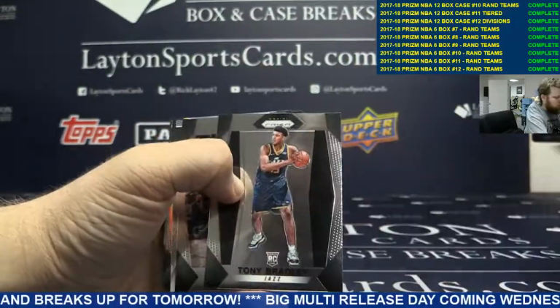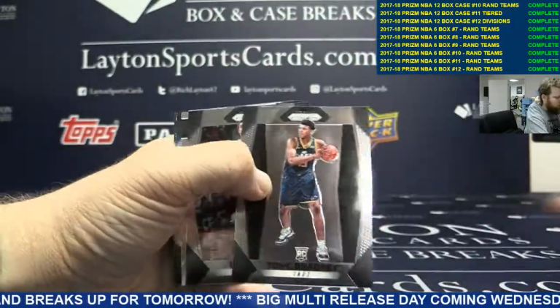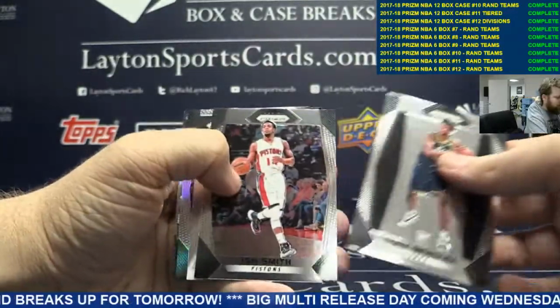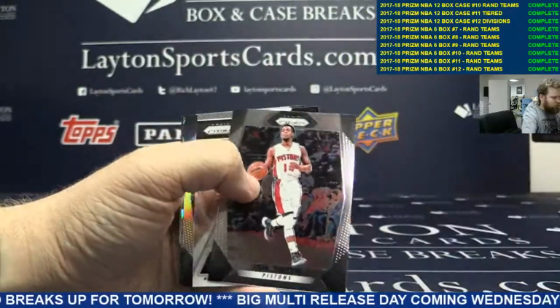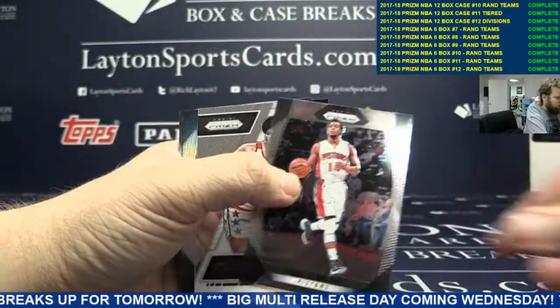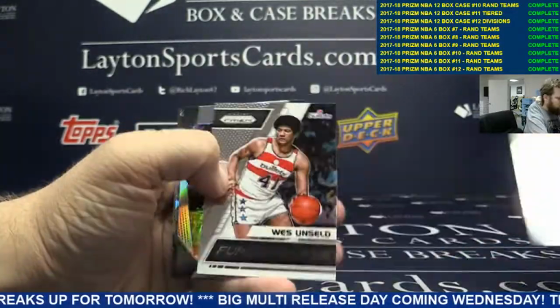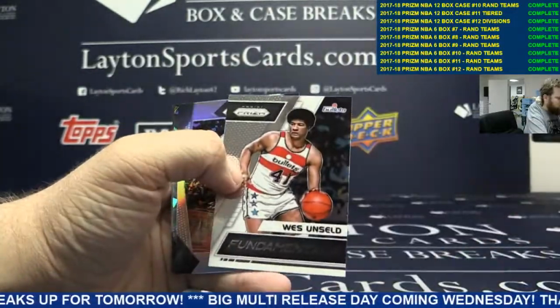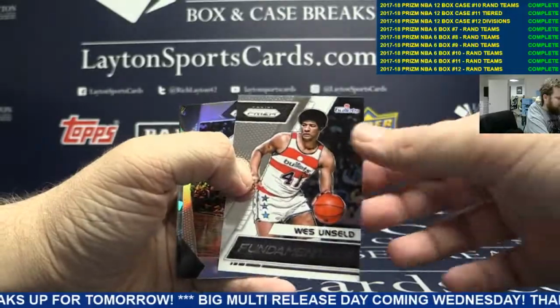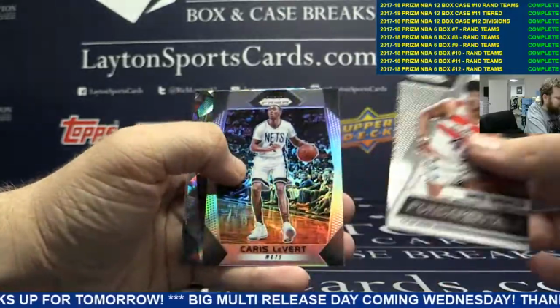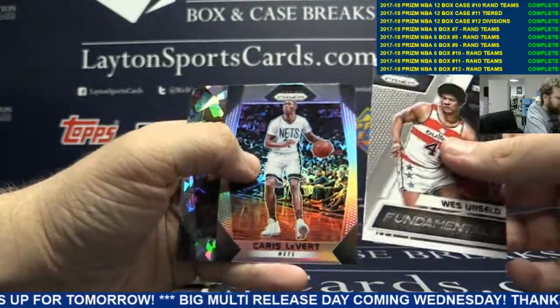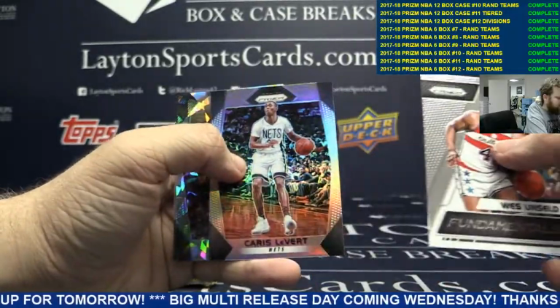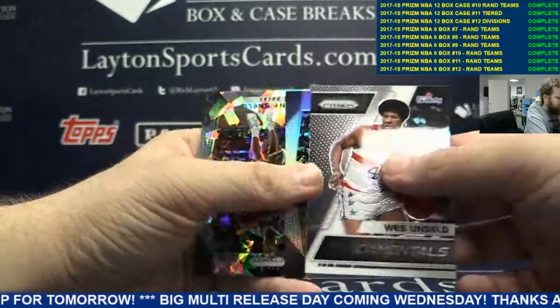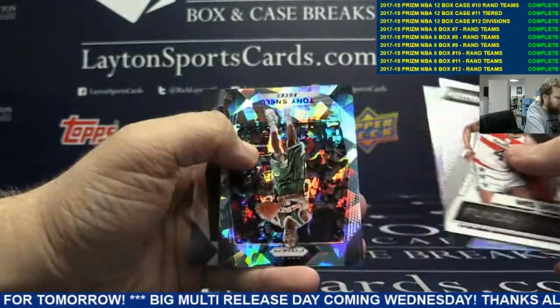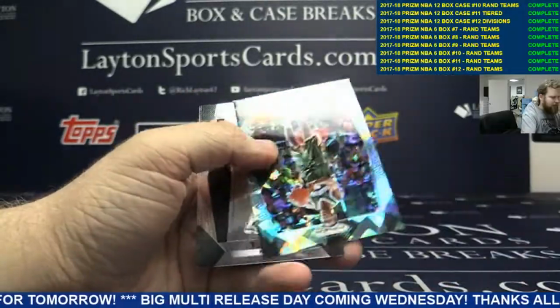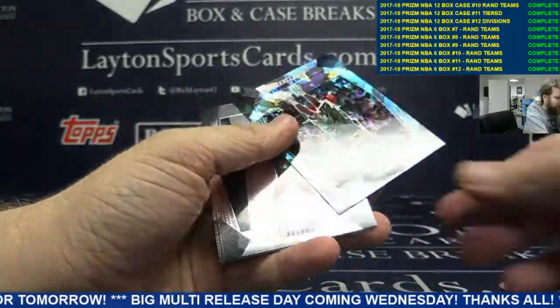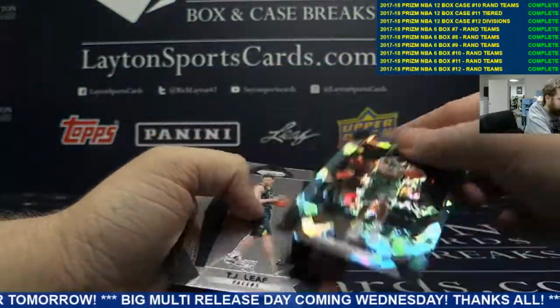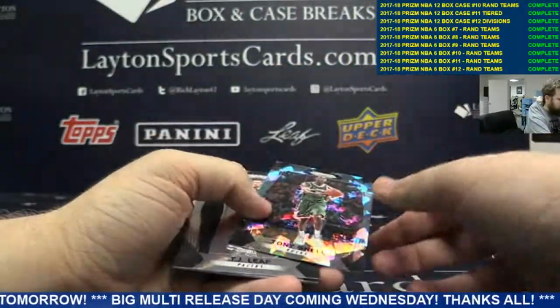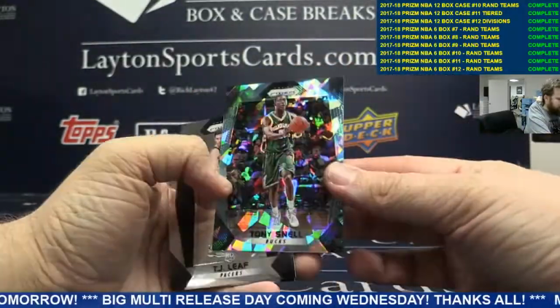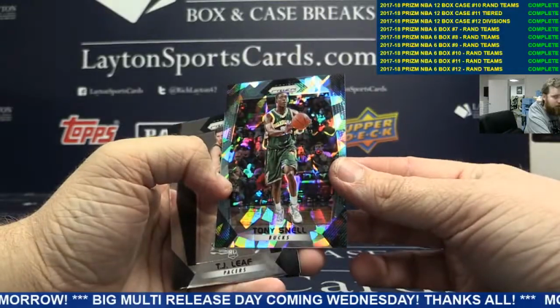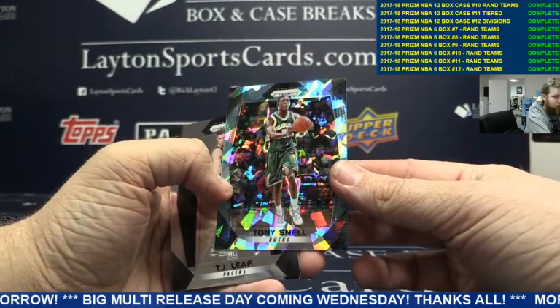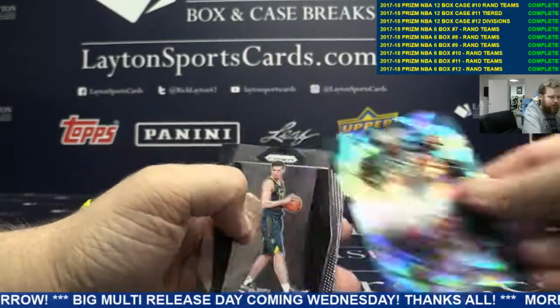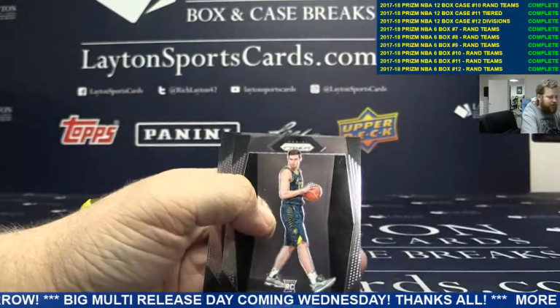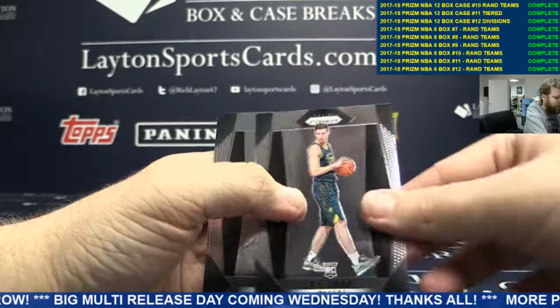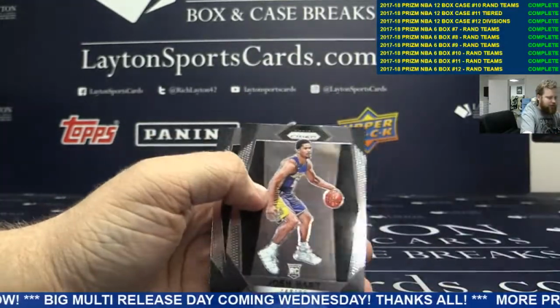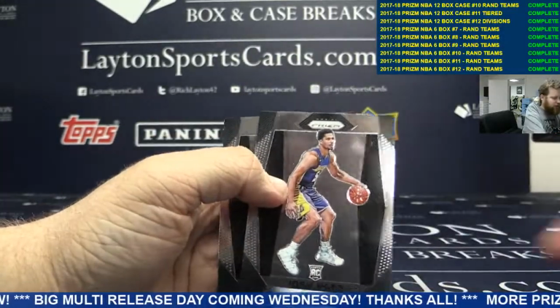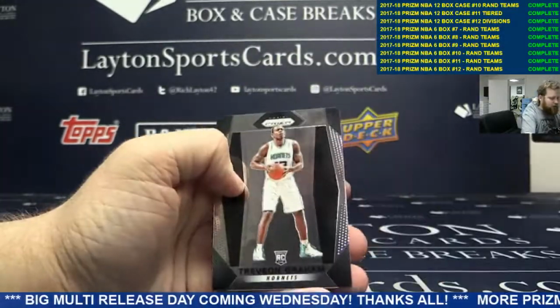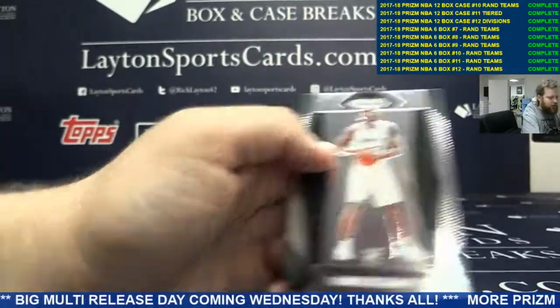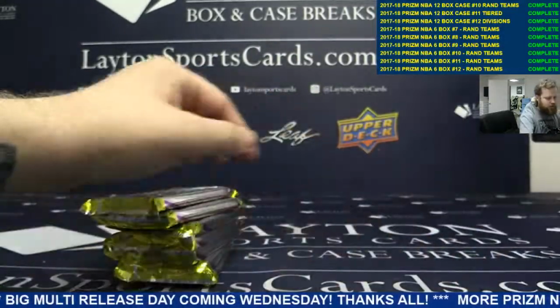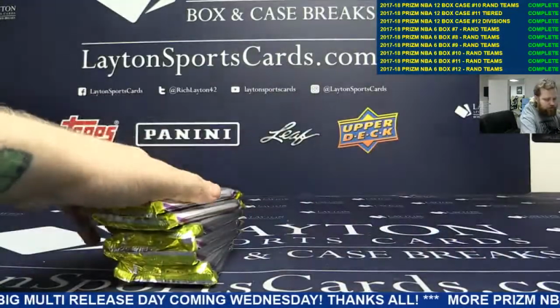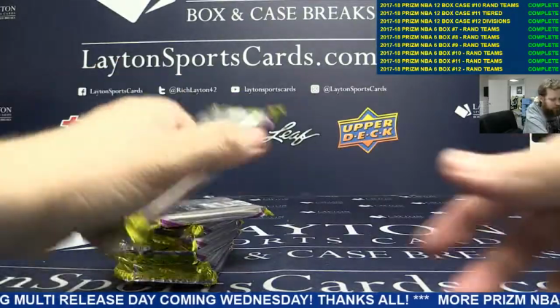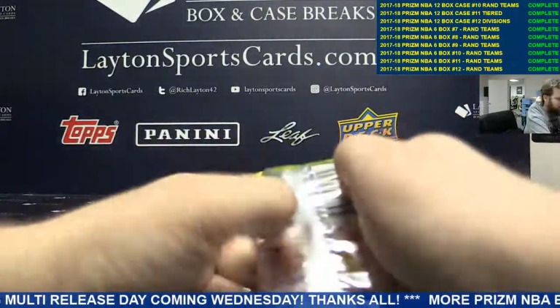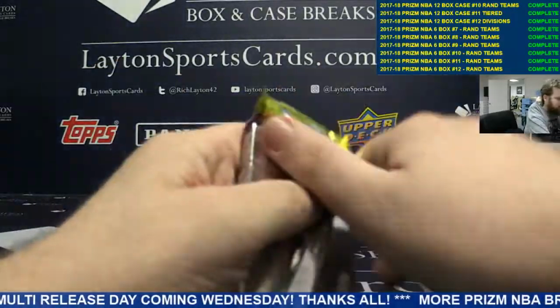Tony Bradley, Wes Unseld, Karis LeVere Silver, Cracked Ice Tony Snell. Nice Cracked Ice for you. TJ Leaf, Josh Hart, and Travion Graham on the back.